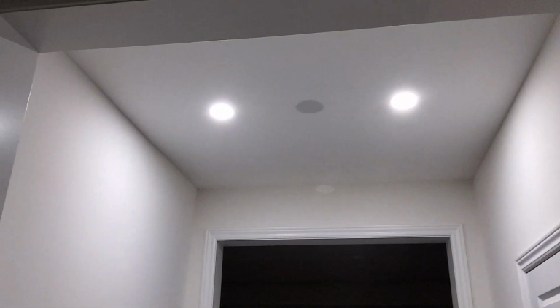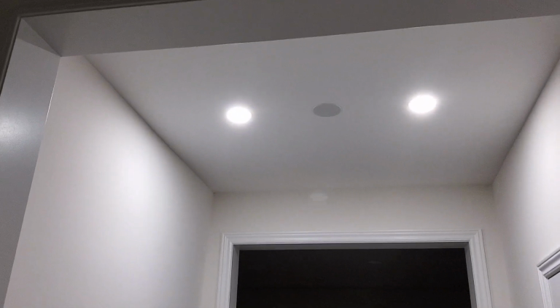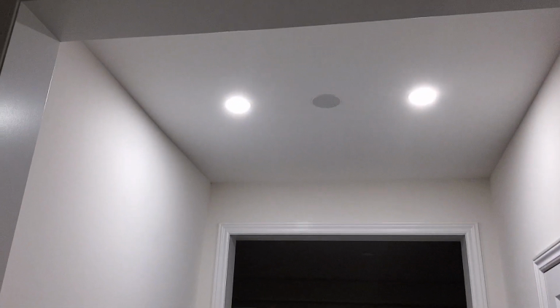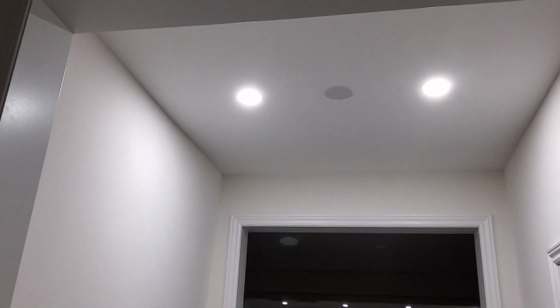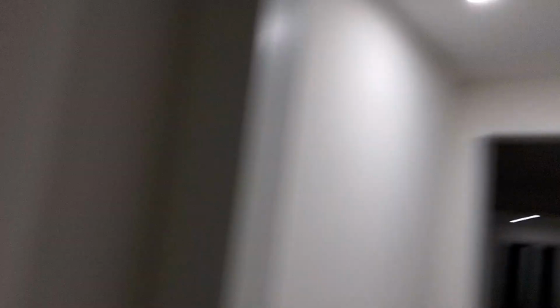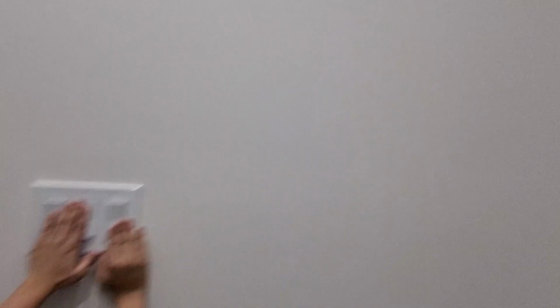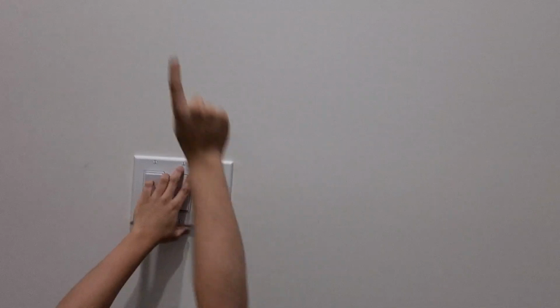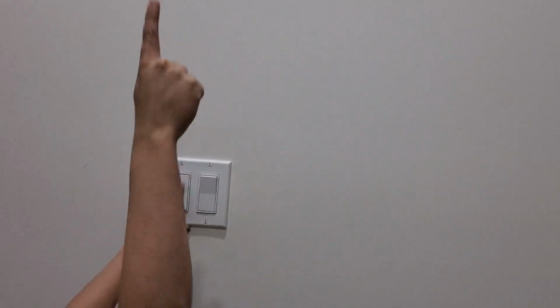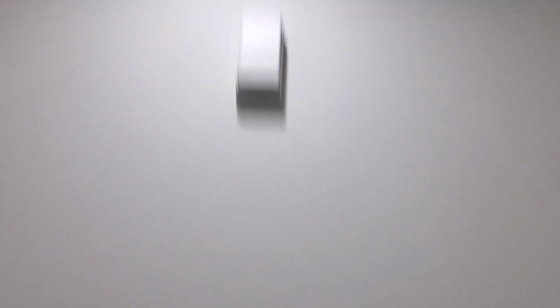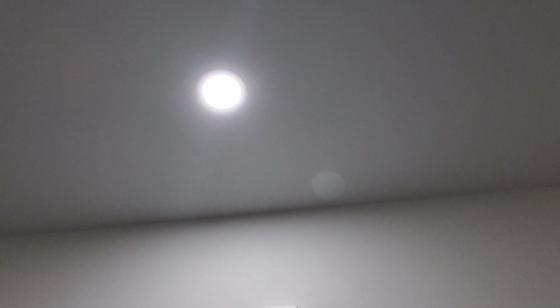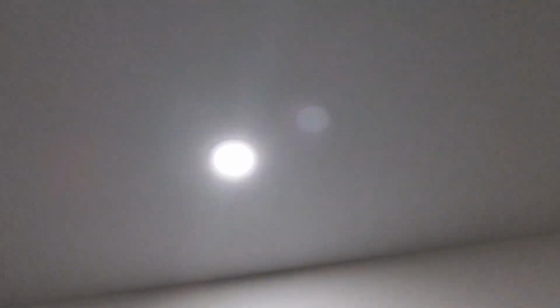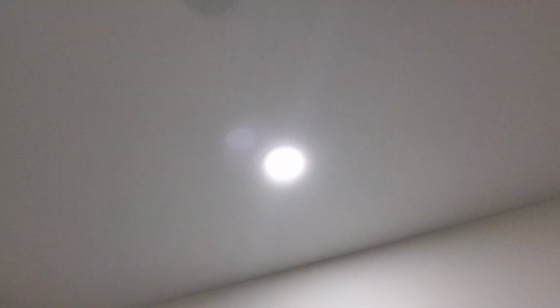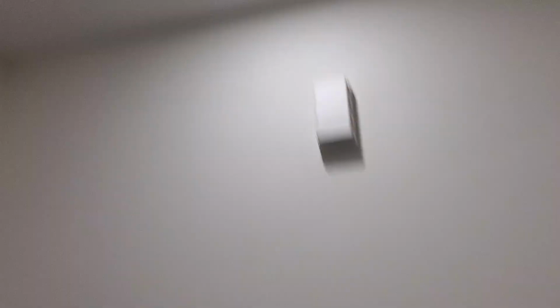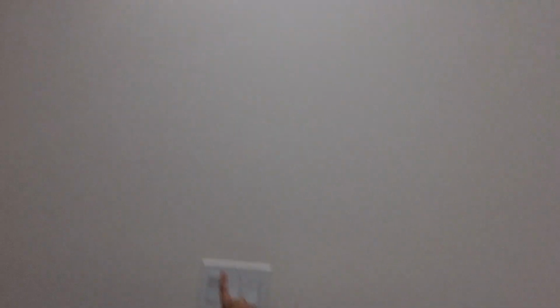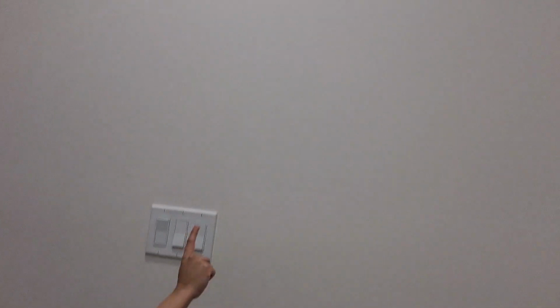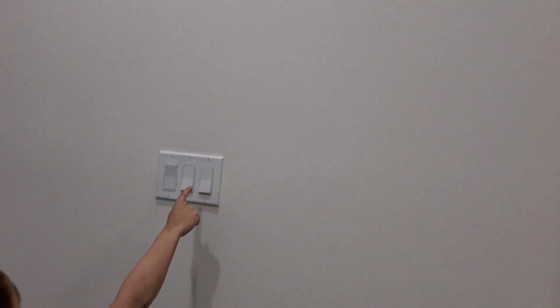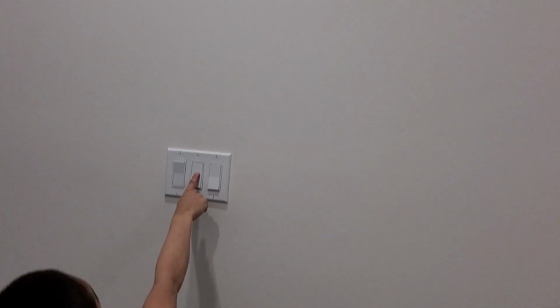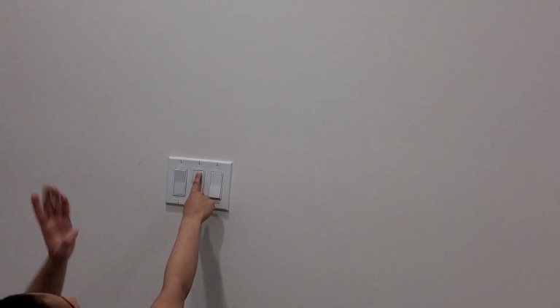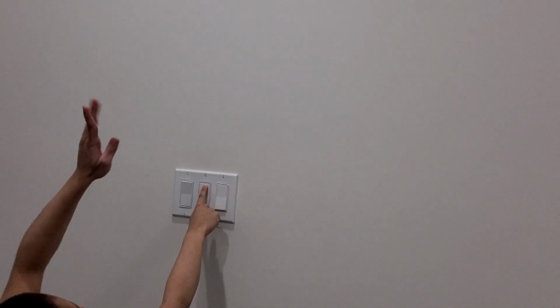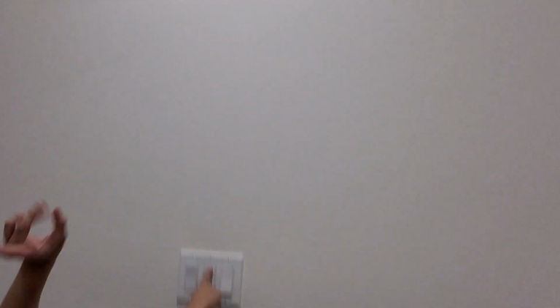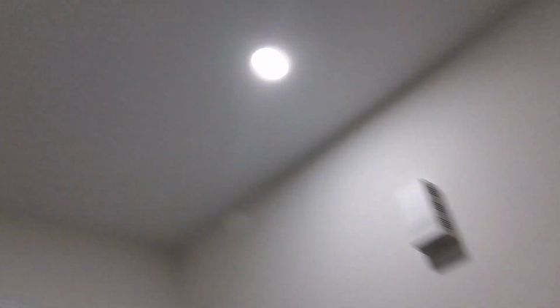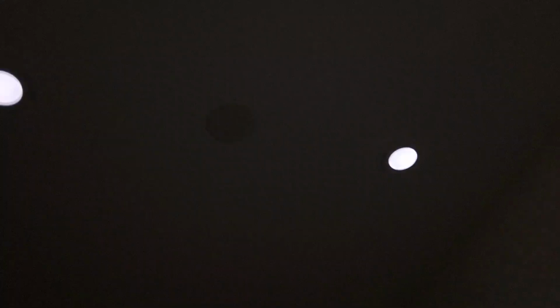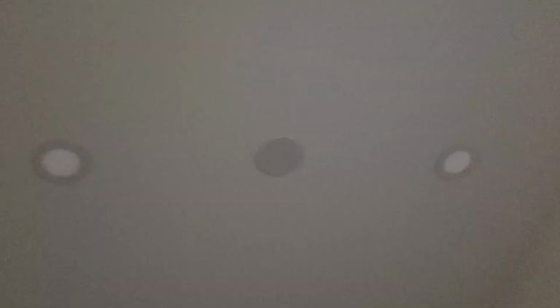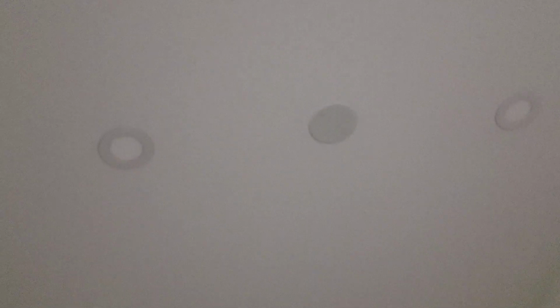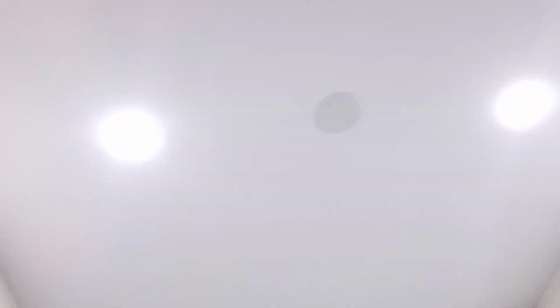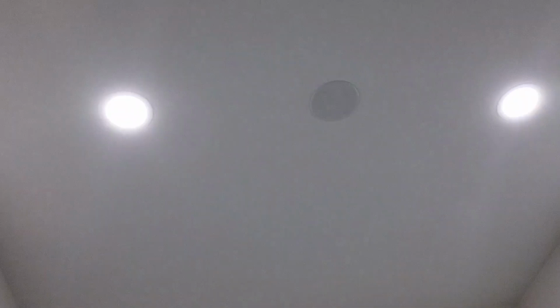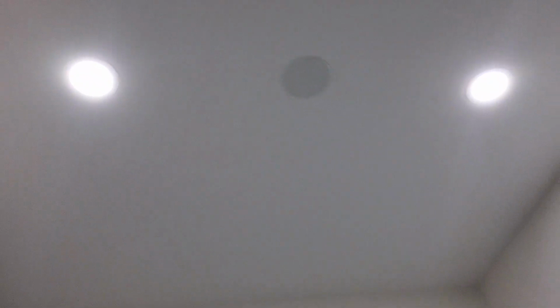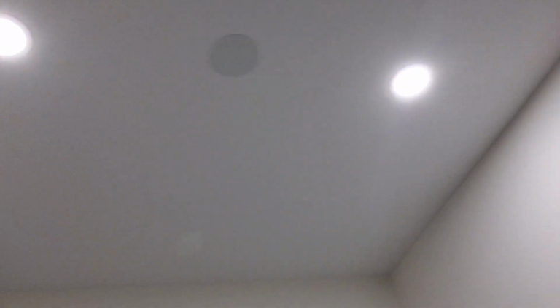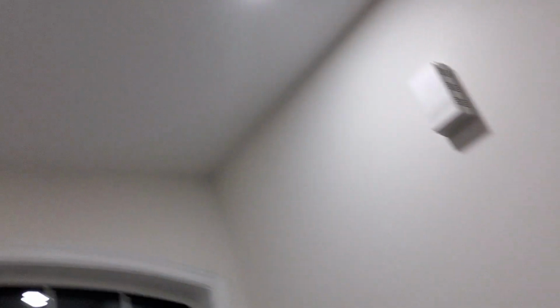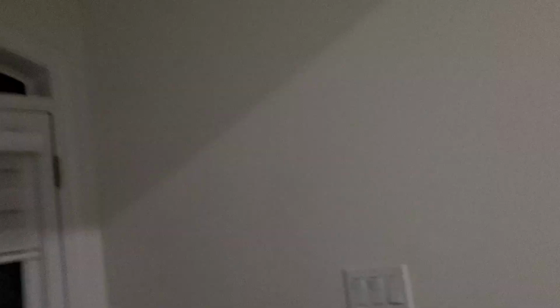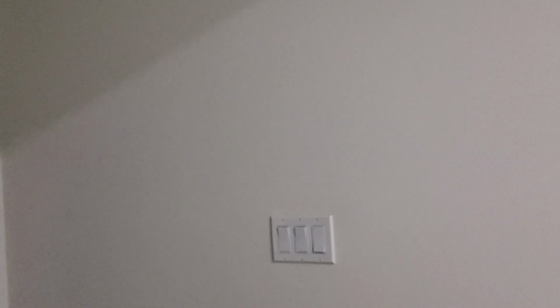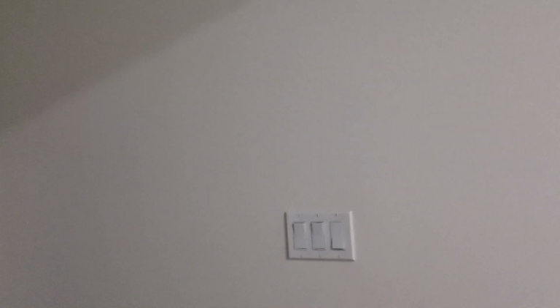The middle switch I'm gonna leave on for me because we need lighting. The second switch goes to those two lights up there, so we're gonna shut that off and move on.